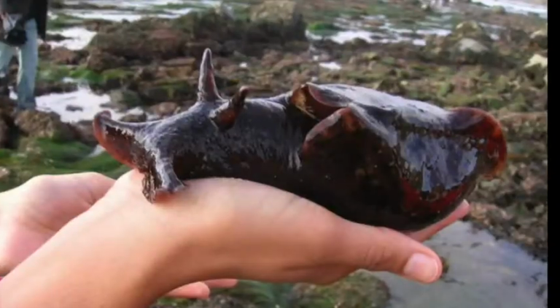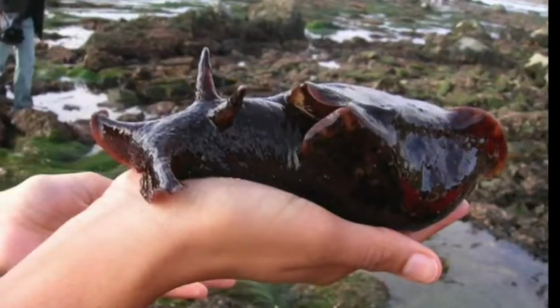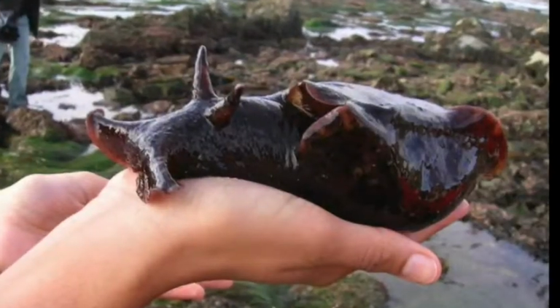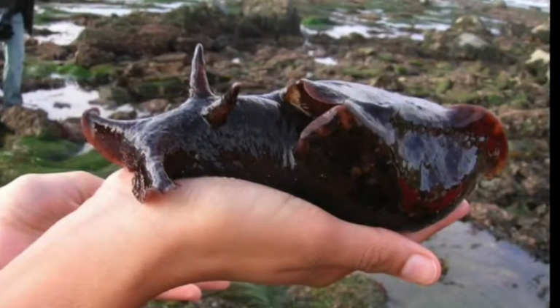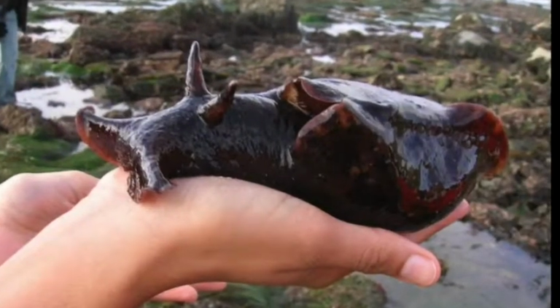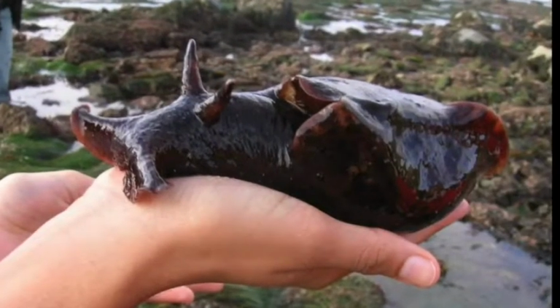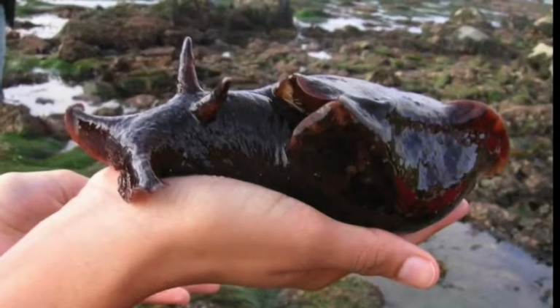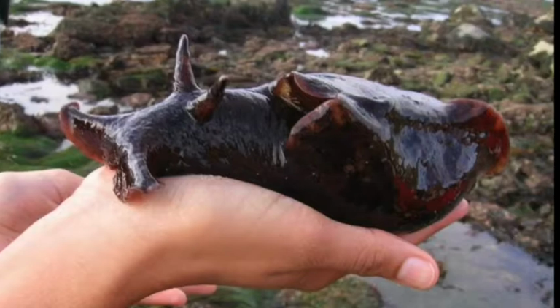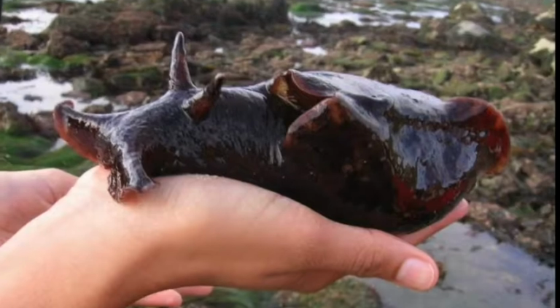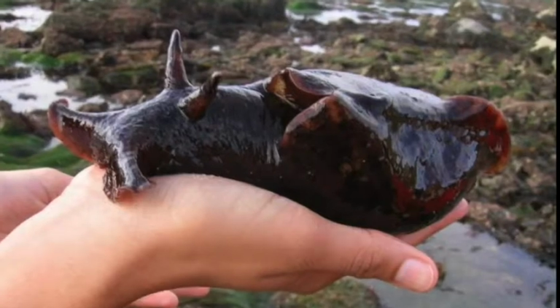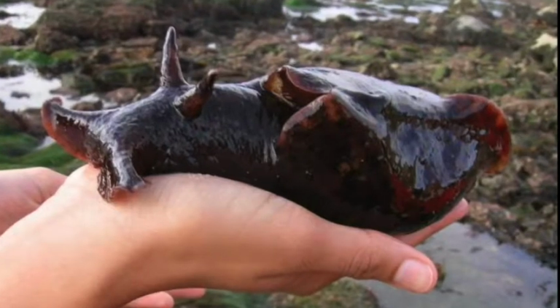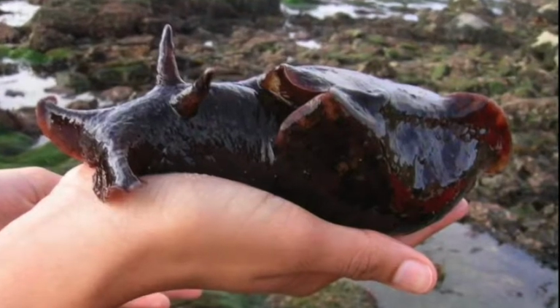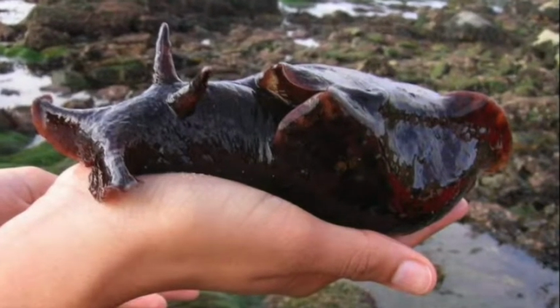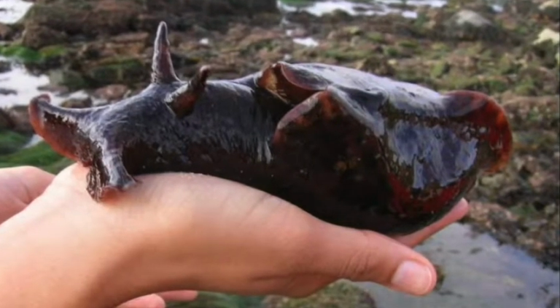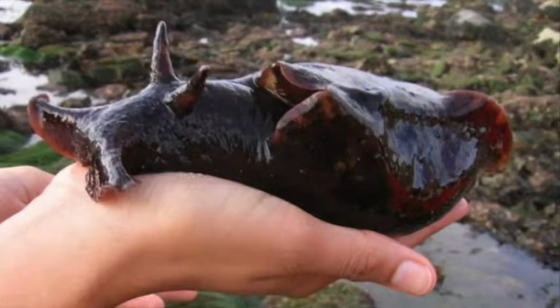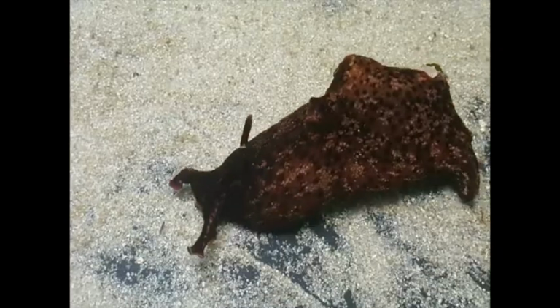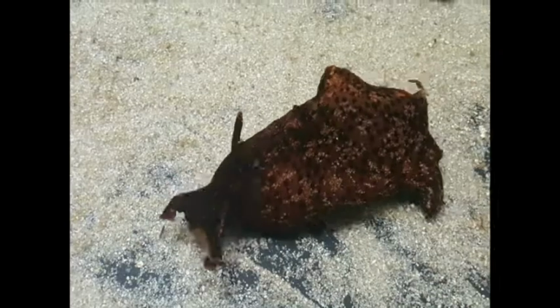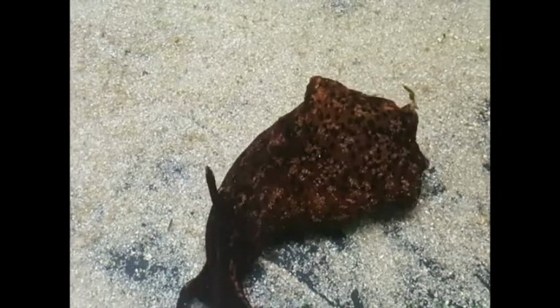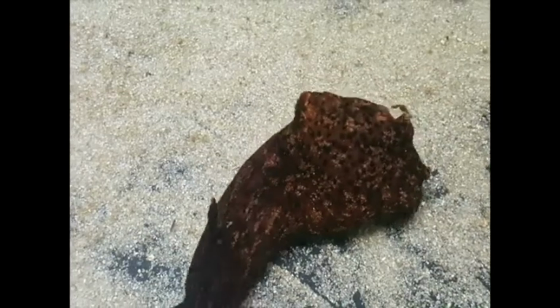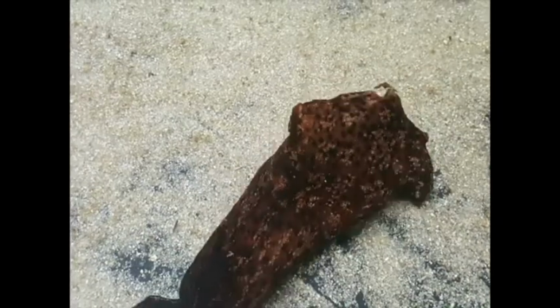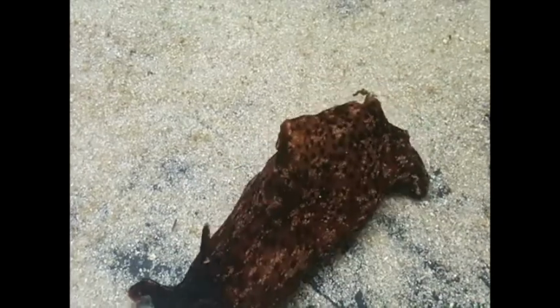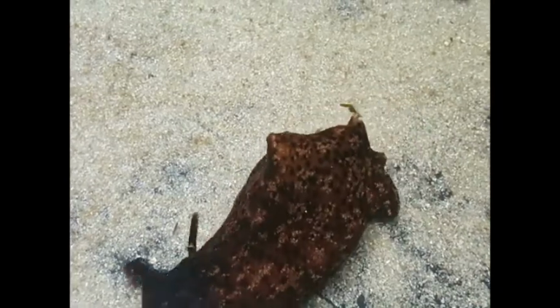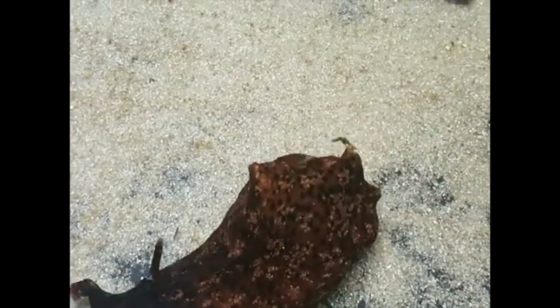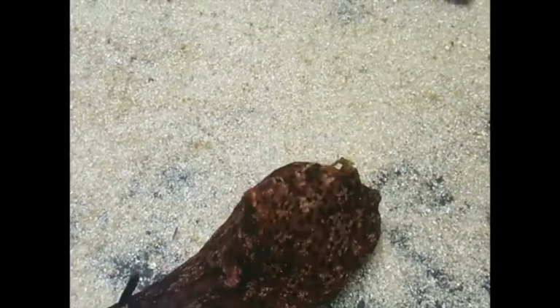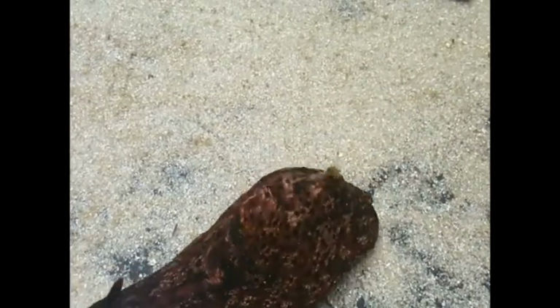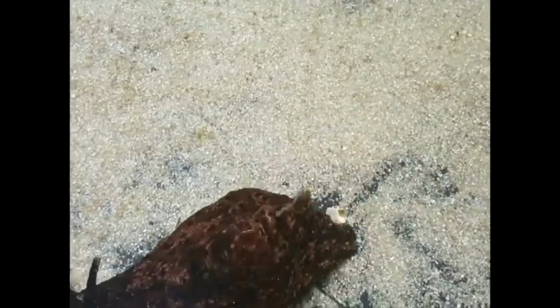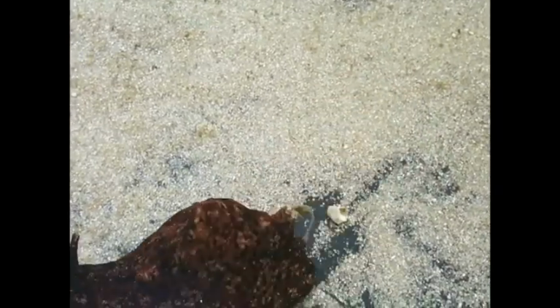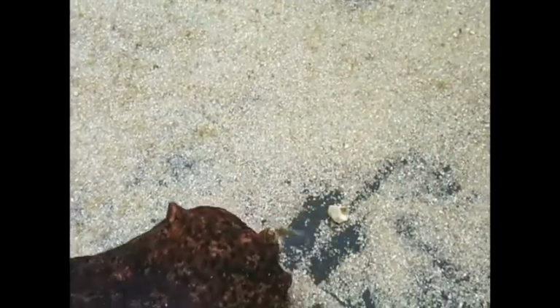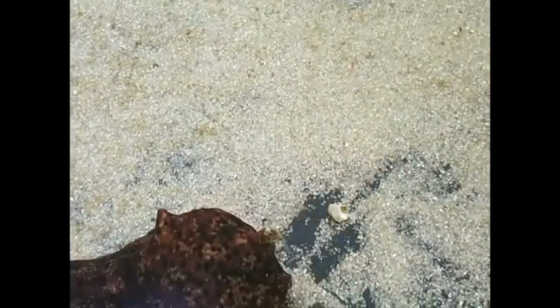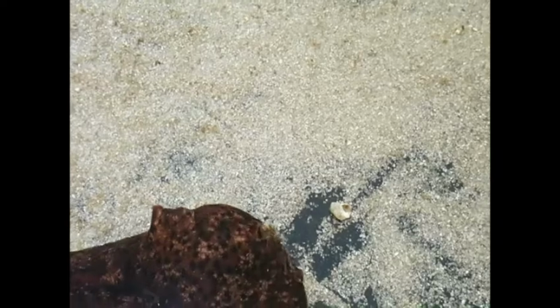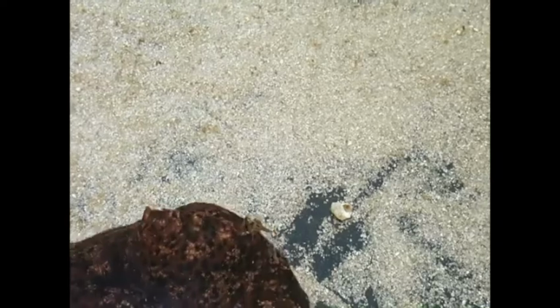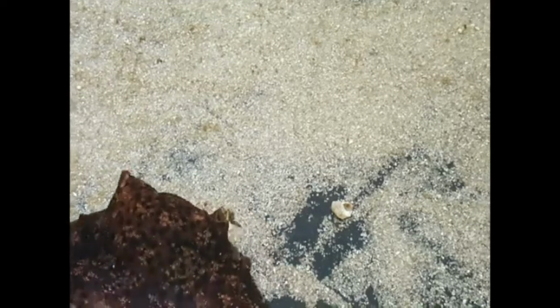Sea hare, how do you move? Well, I just scoot, and then scoot, and then scoot.